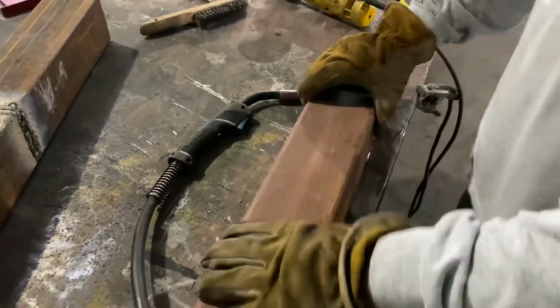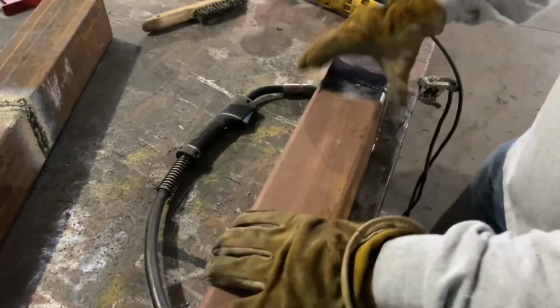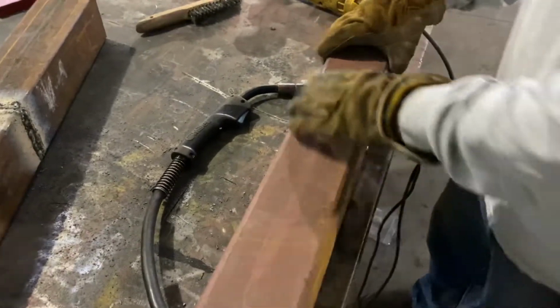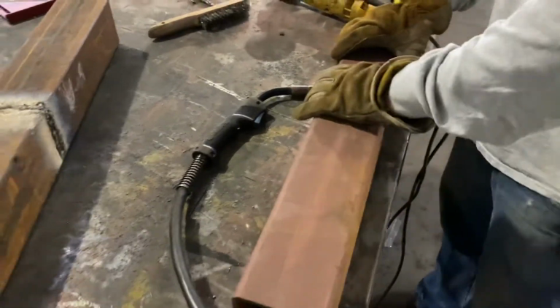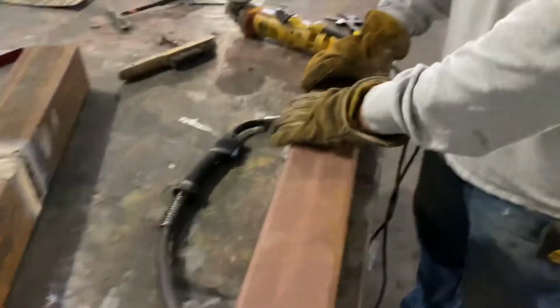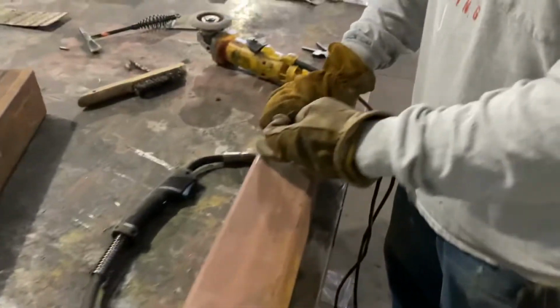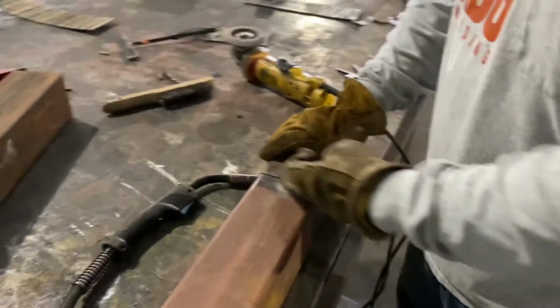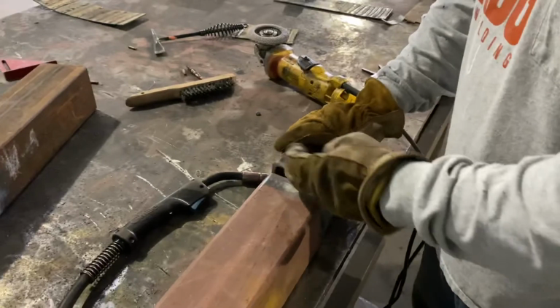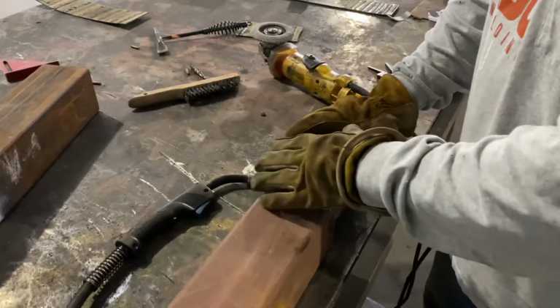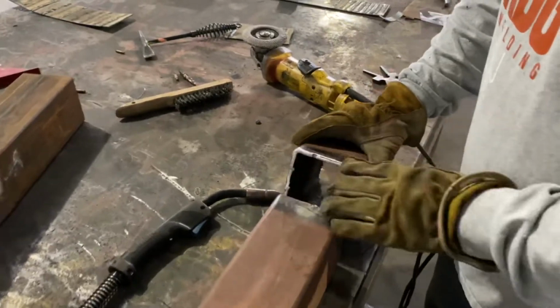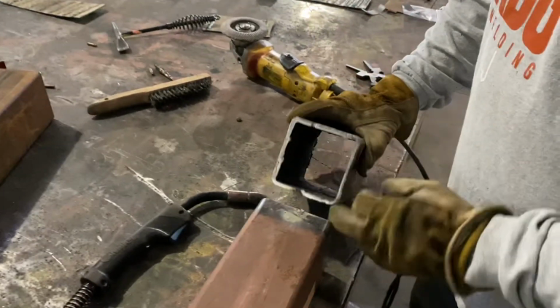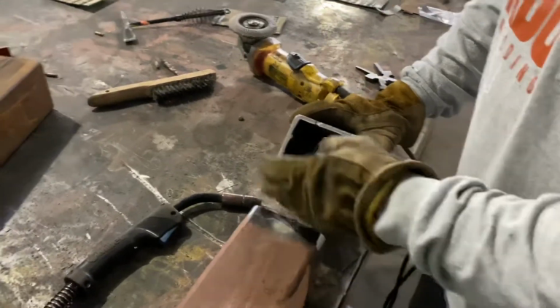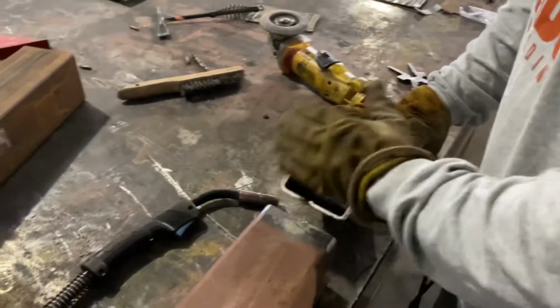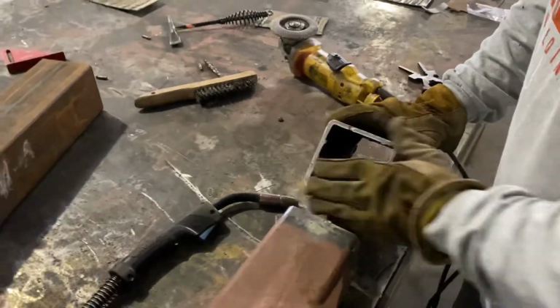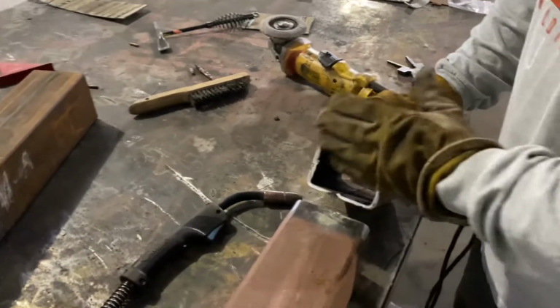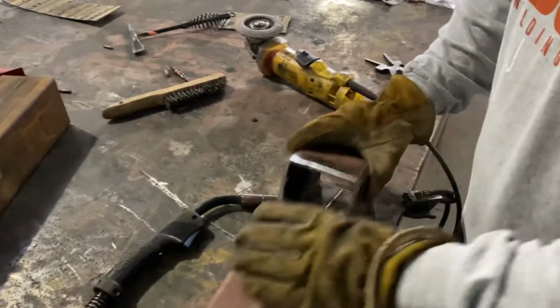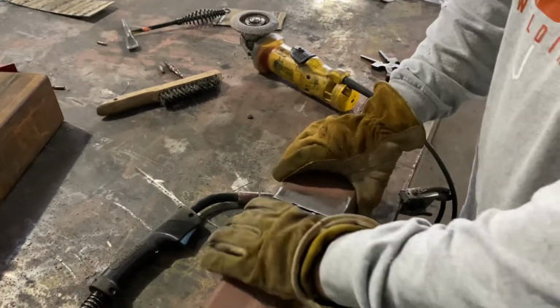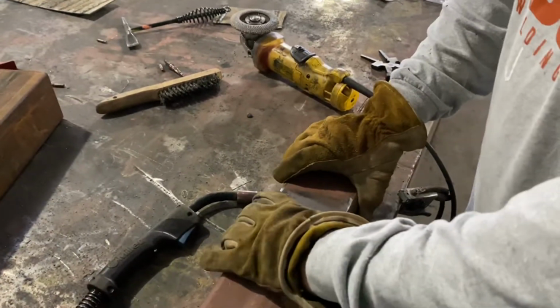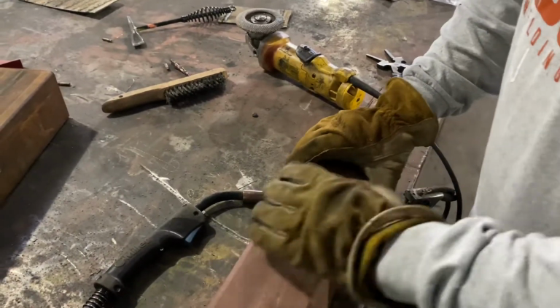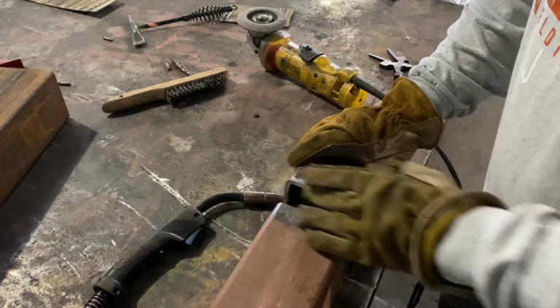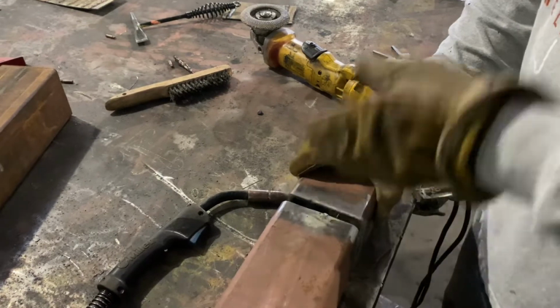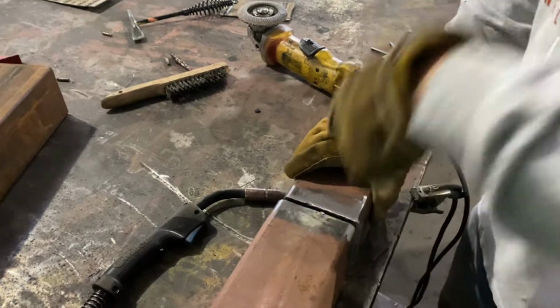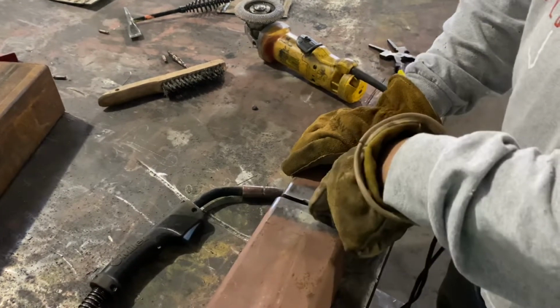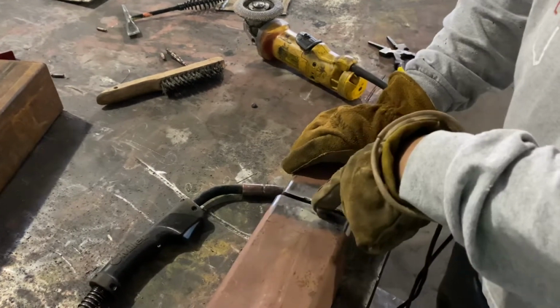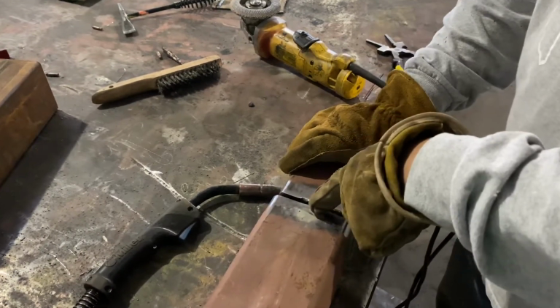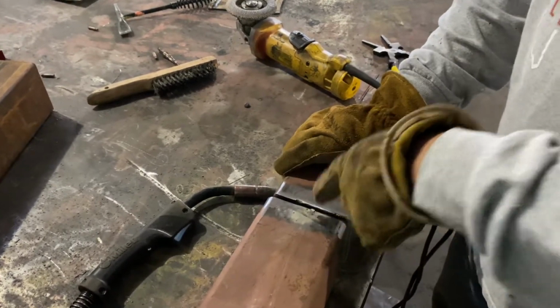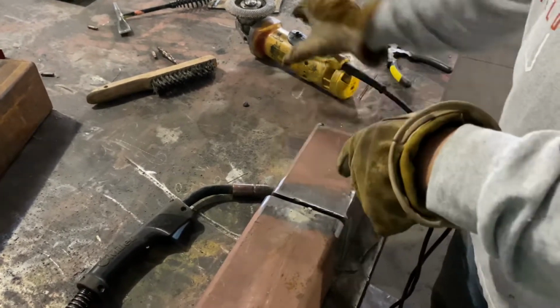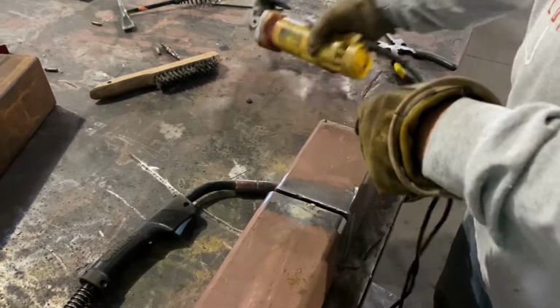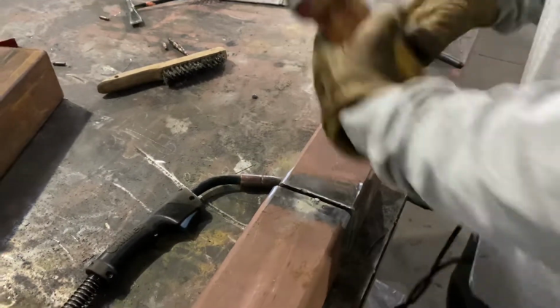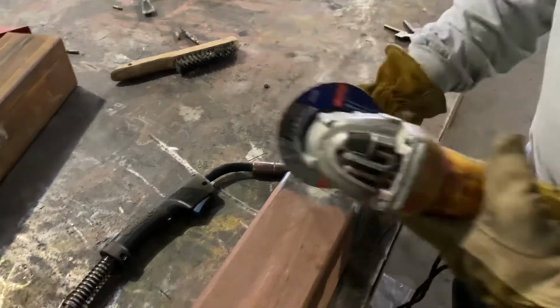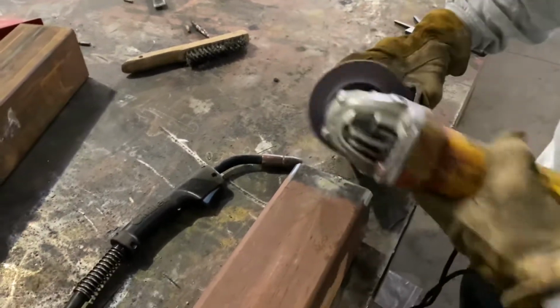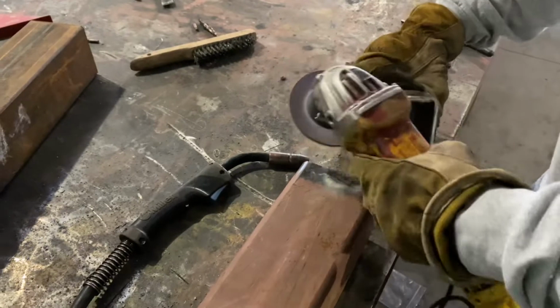The other thing you need to do is bevel. We need to put a bevel on this. It doesn't have to be perfectly straight and clean, but we need to put a bevel because that's where your weld is going to fill. So we need to put a bevel like this.